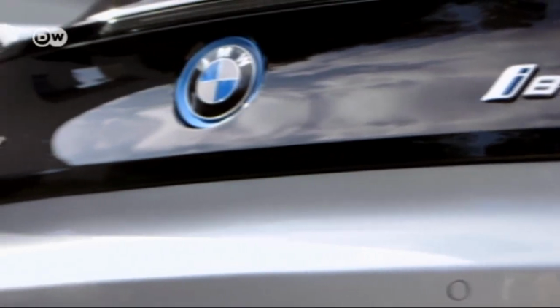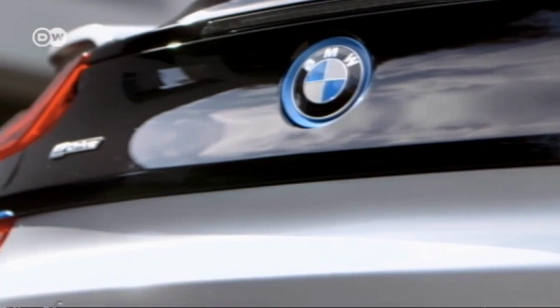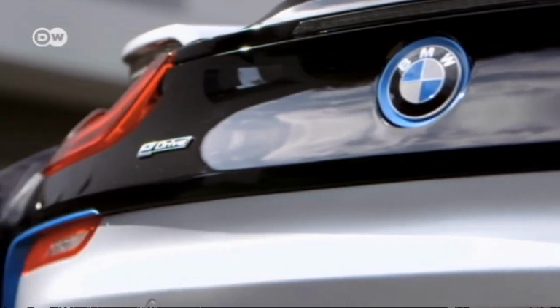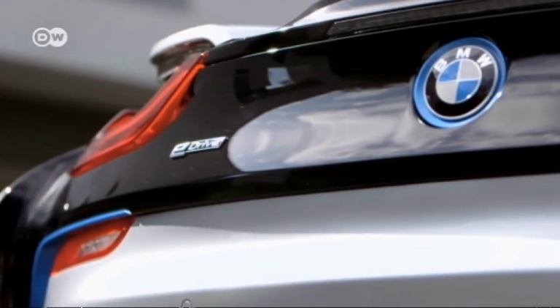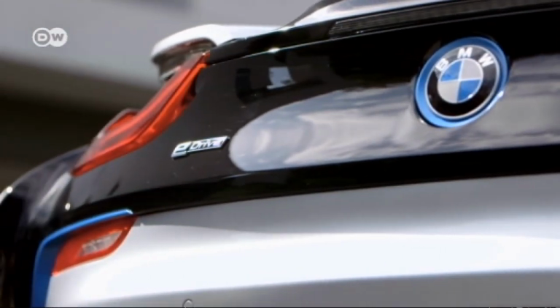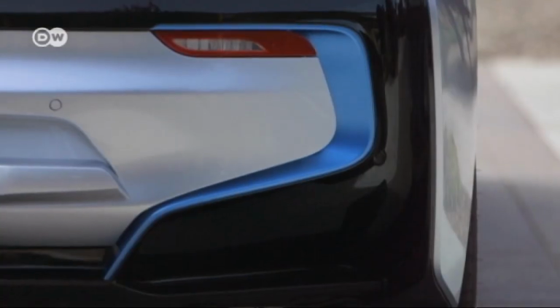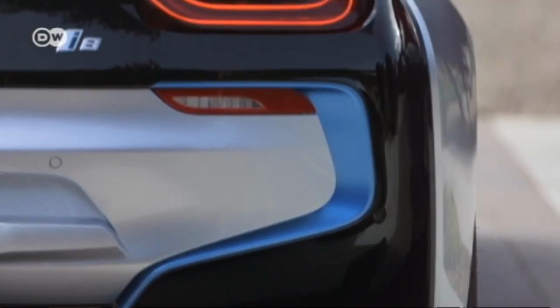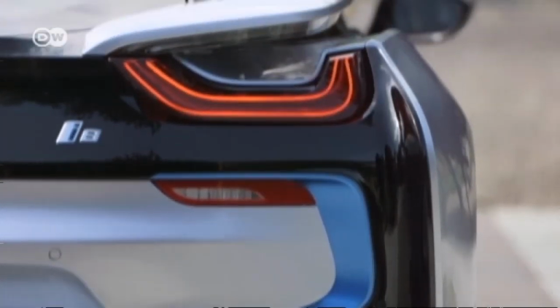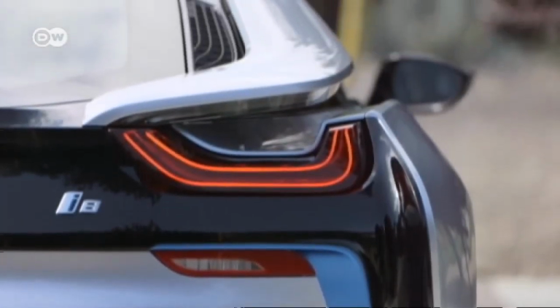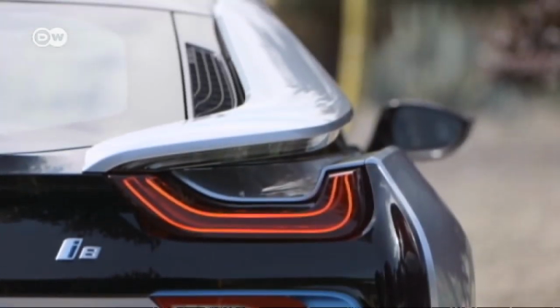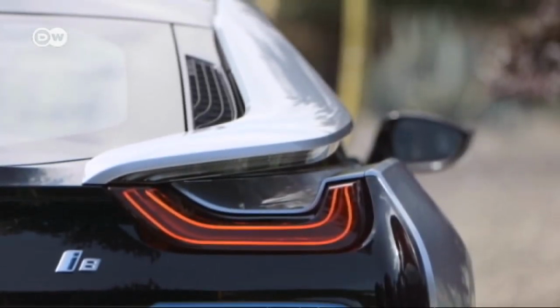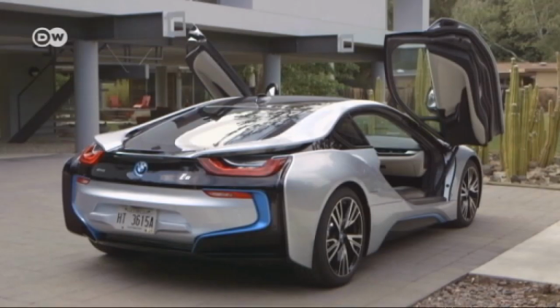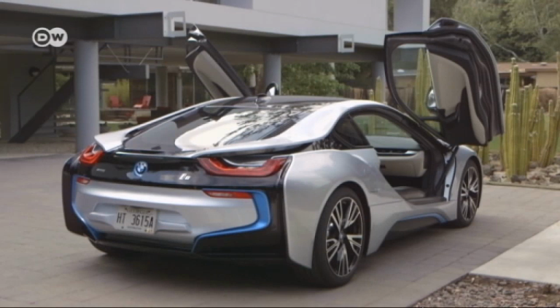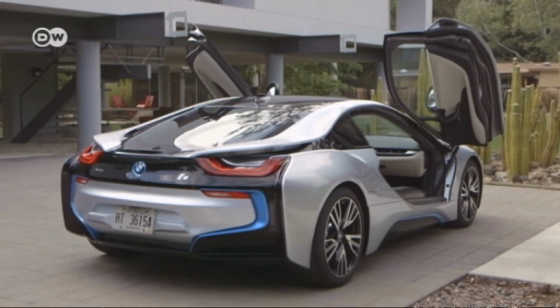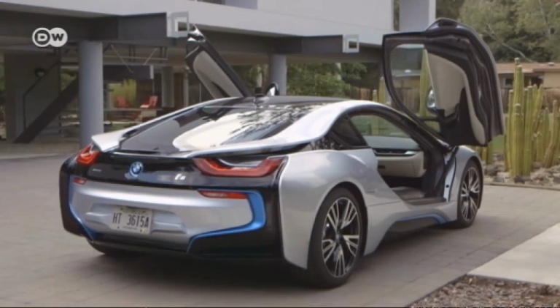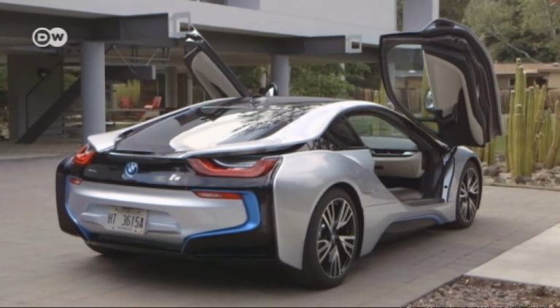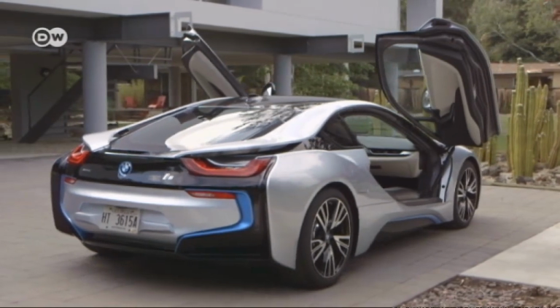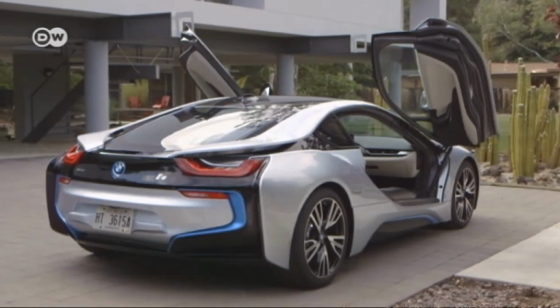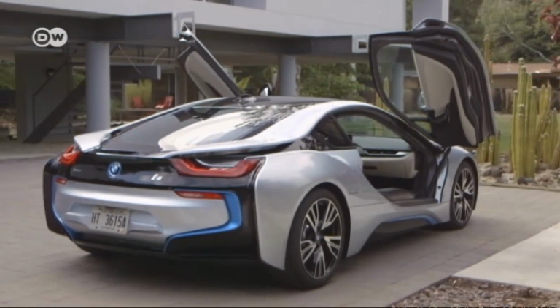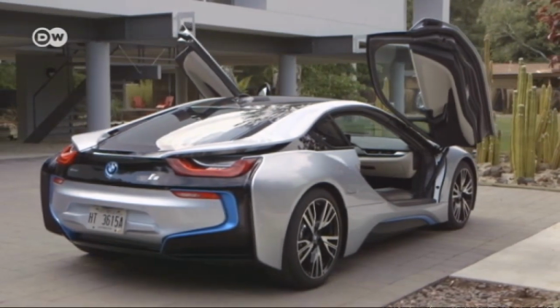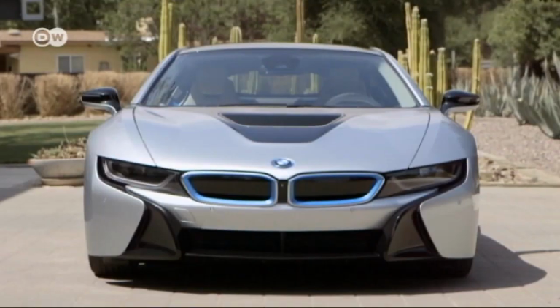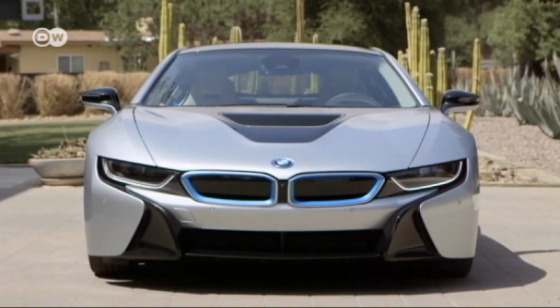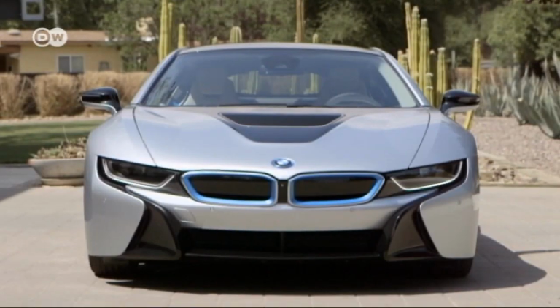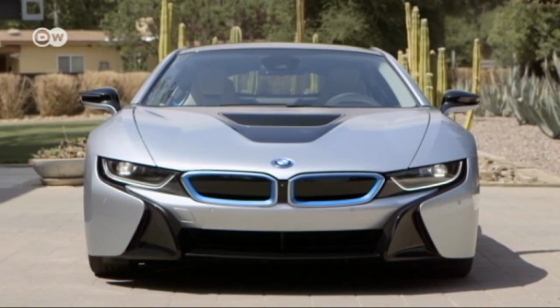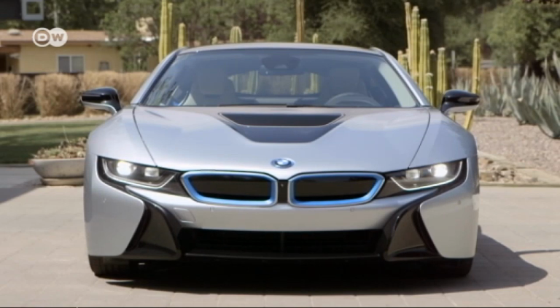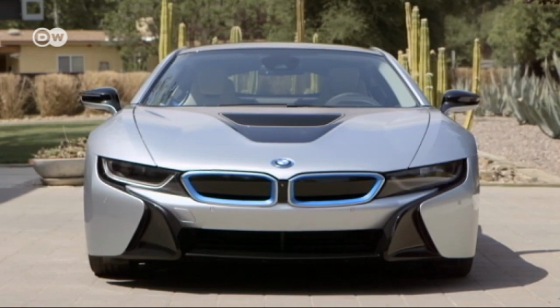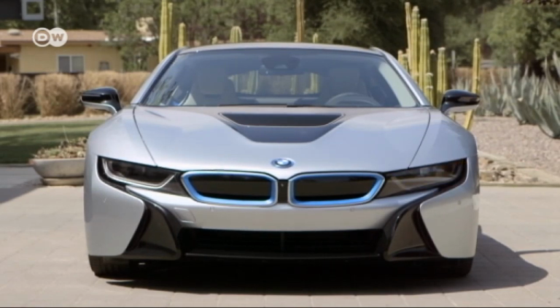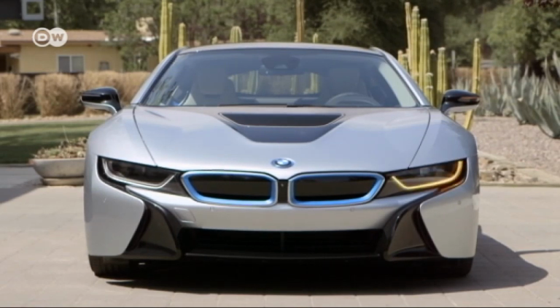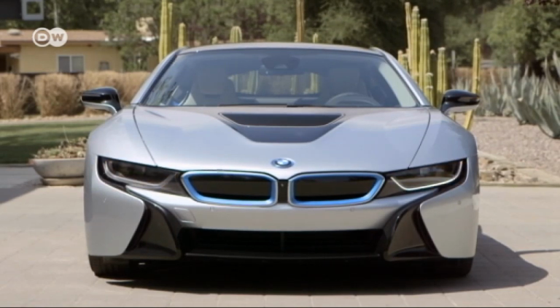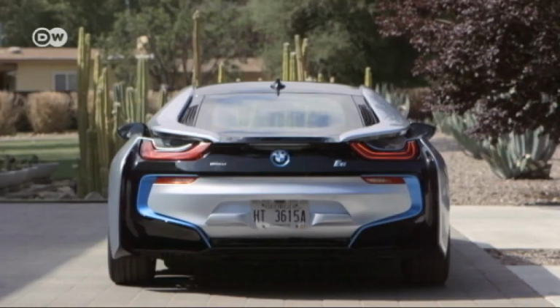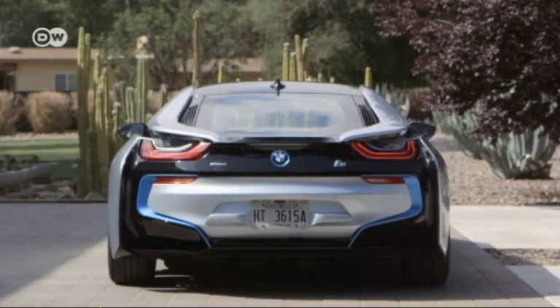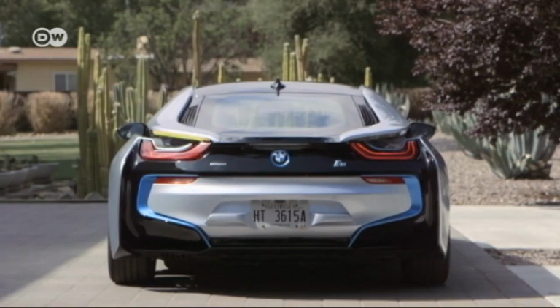The rear is an eye-catcher, and its wing-shaped tail lights are futuristic without looking out of place. The scissor doors set an optical highlight and fit perfectly in the overall appearance. LED lamps front and back are standard equipment.